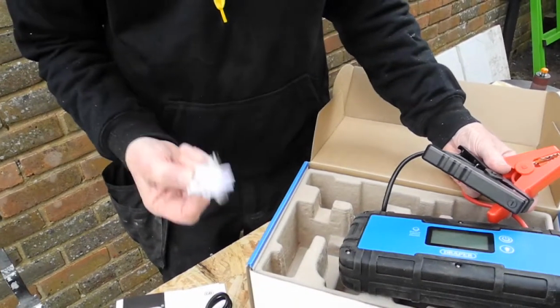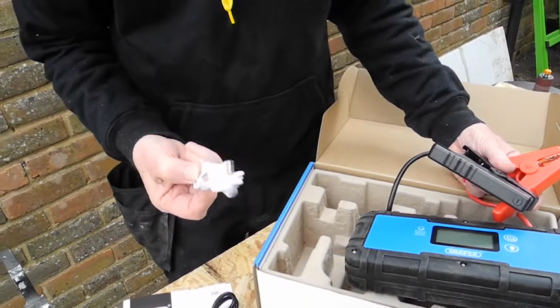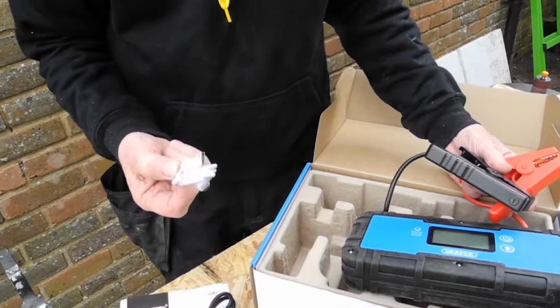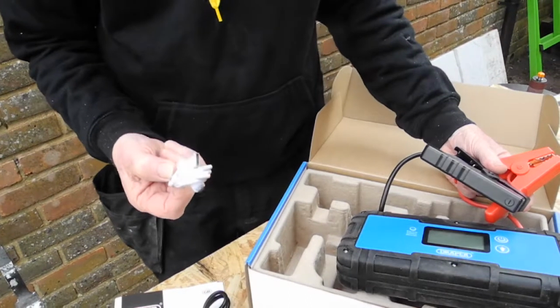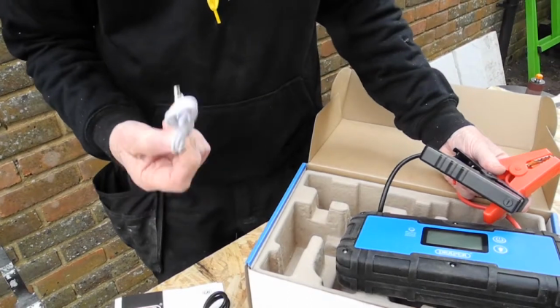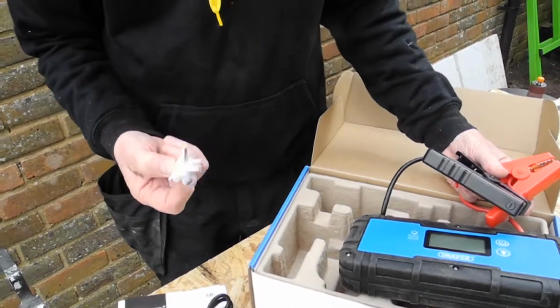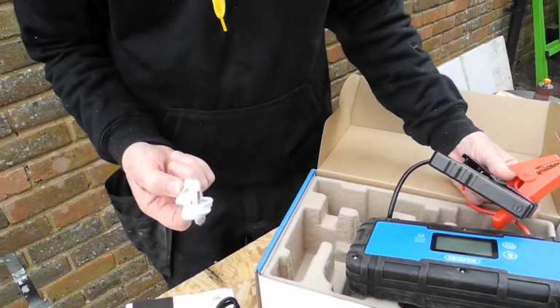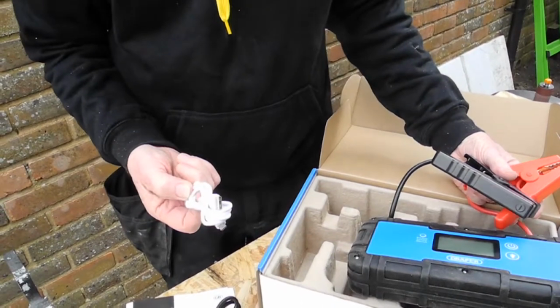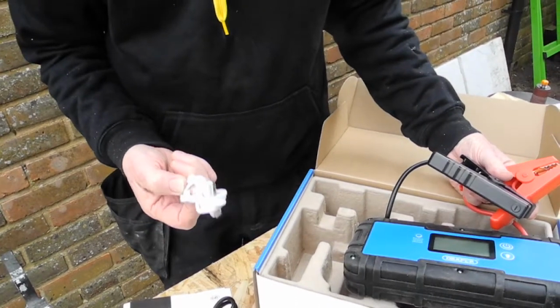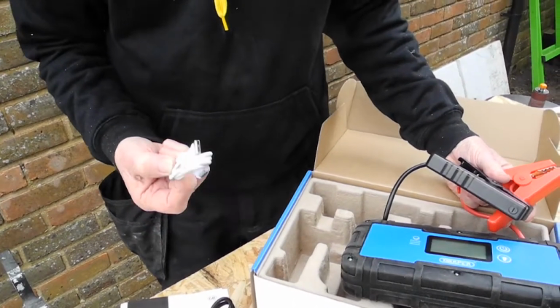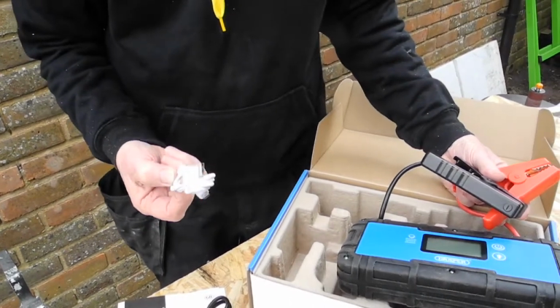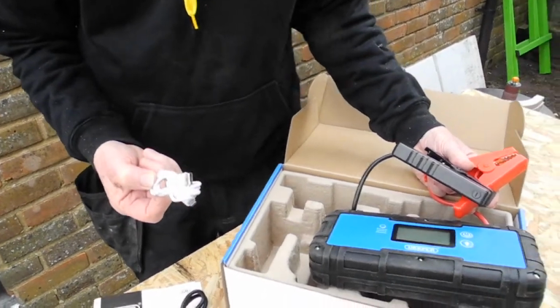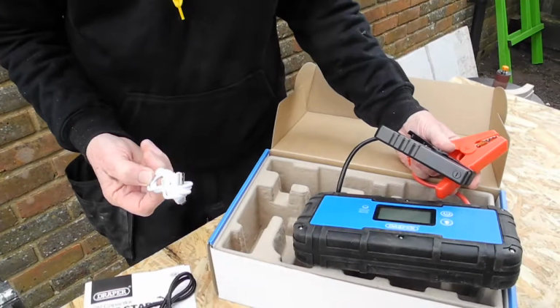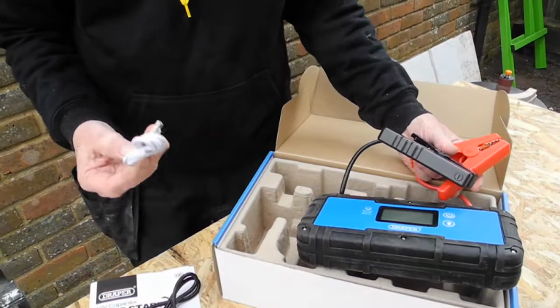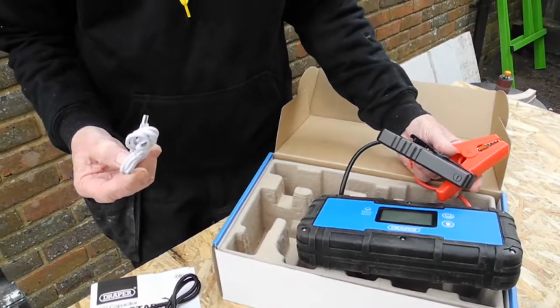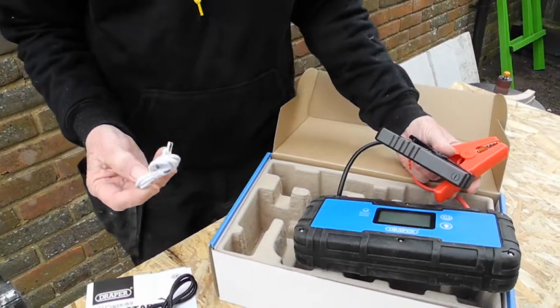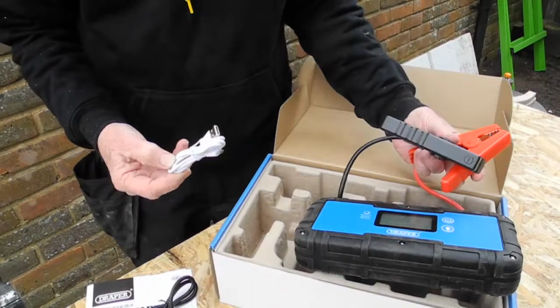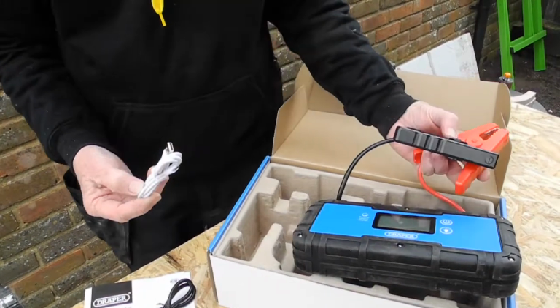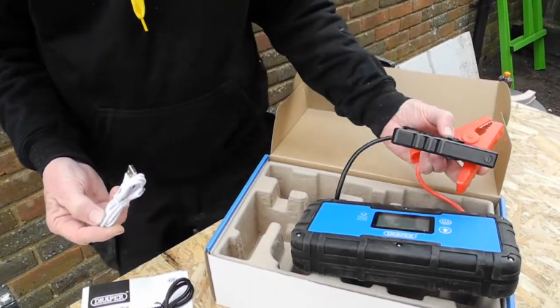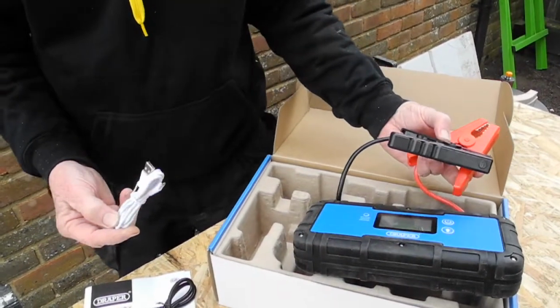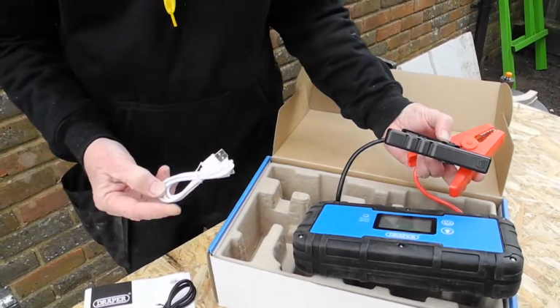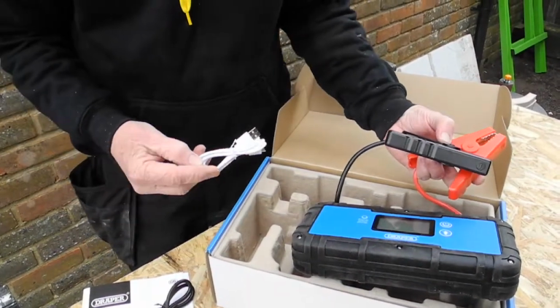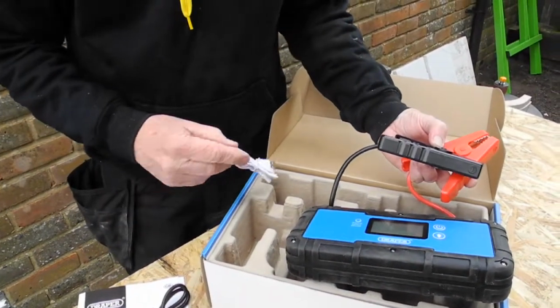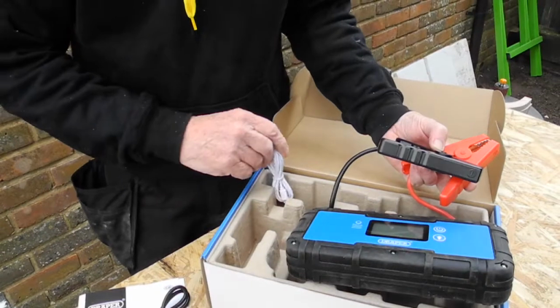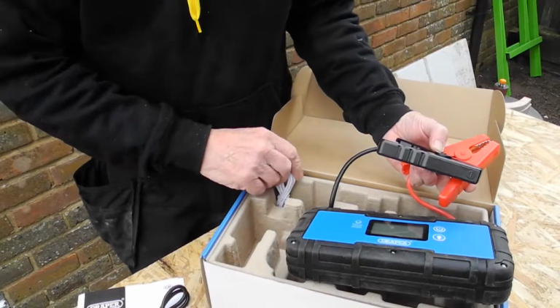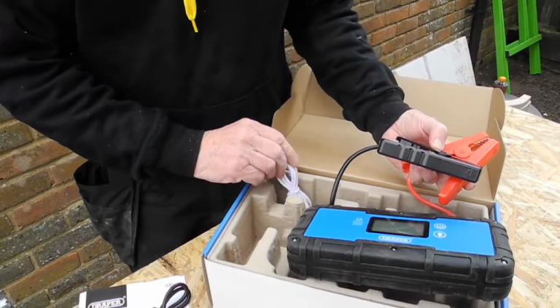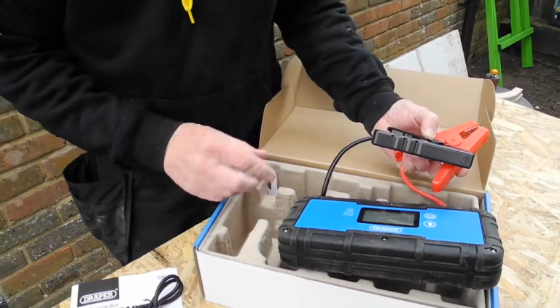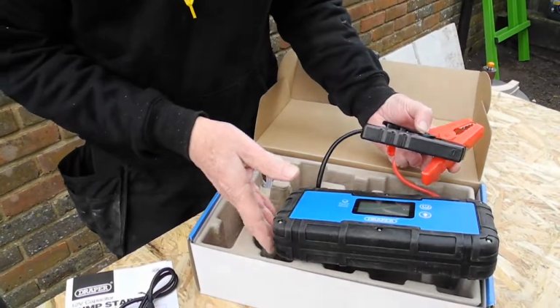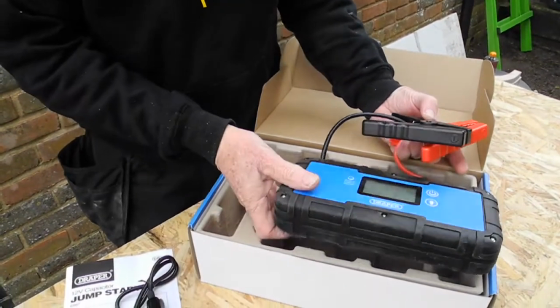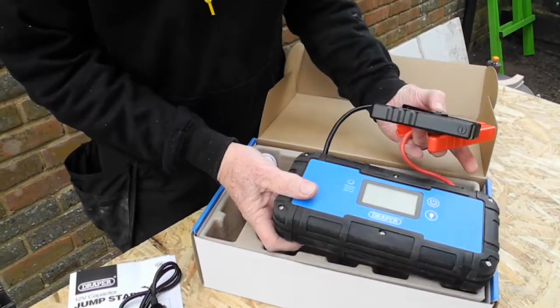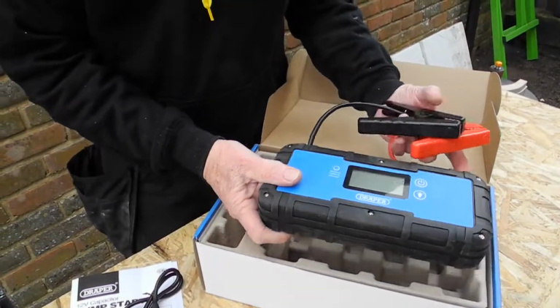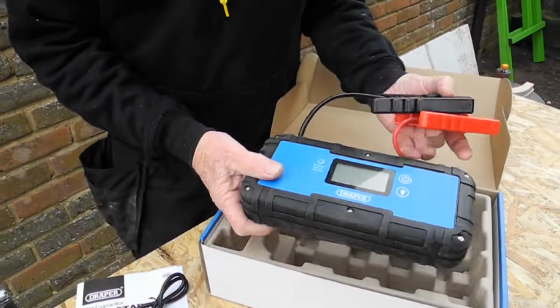If you want this thing to be ready, it's got to be charged, and it will hold its charge once it is charged. But it's the sort of device that needs to be kept in the car for it to be of any use if you're going to rescue people.